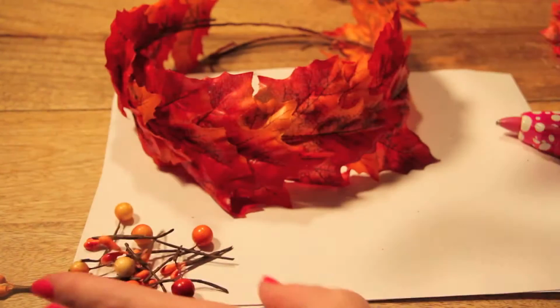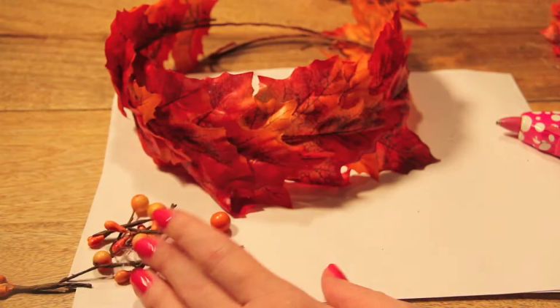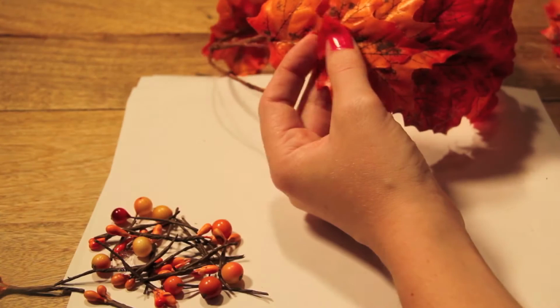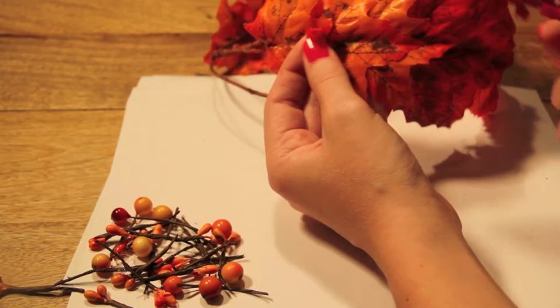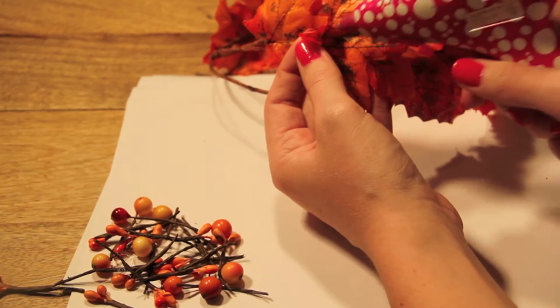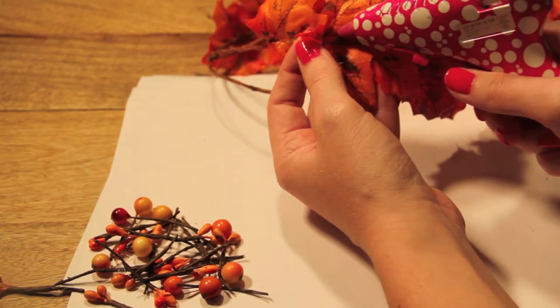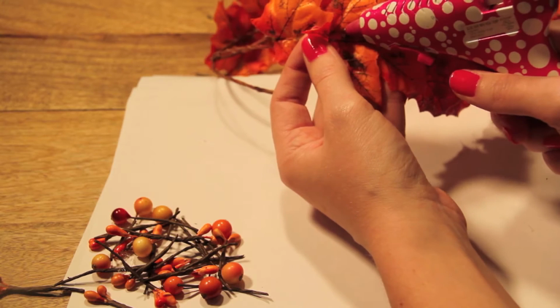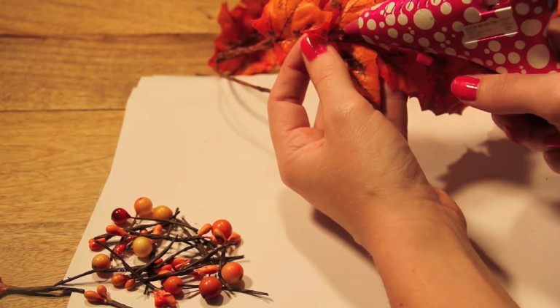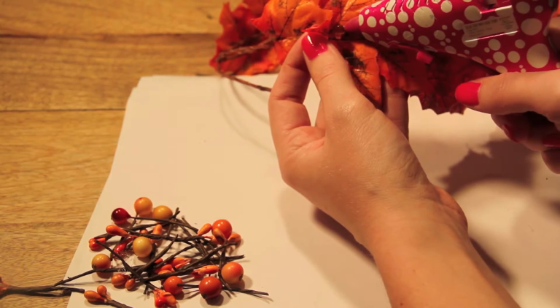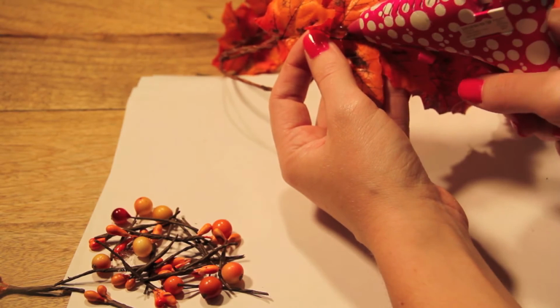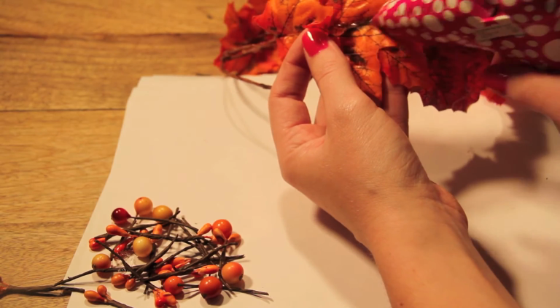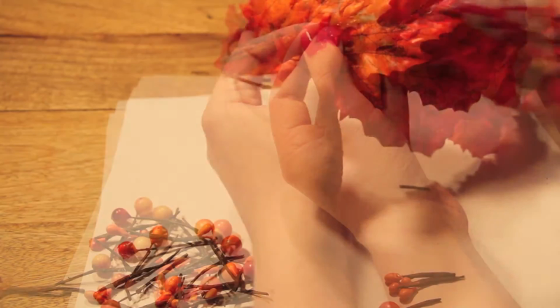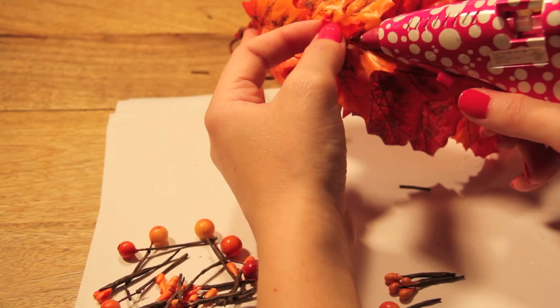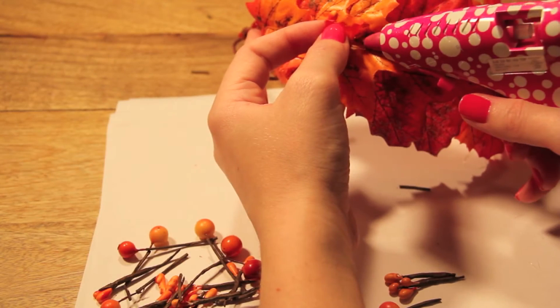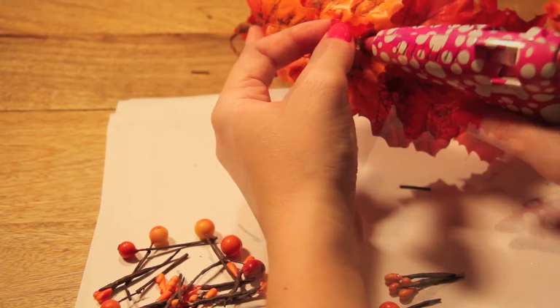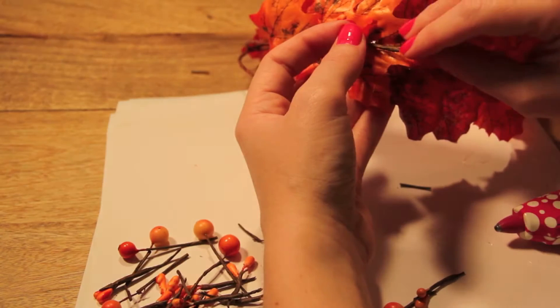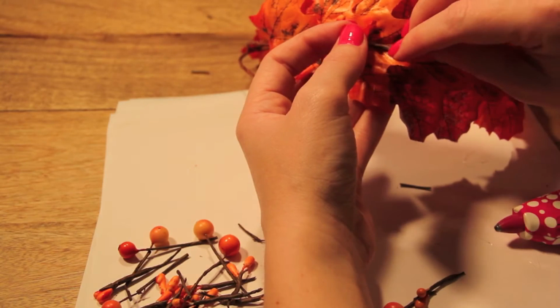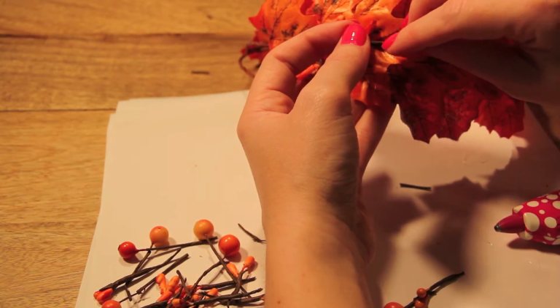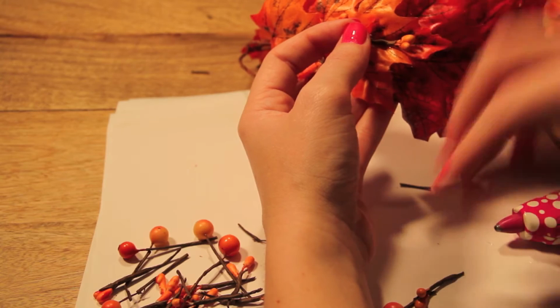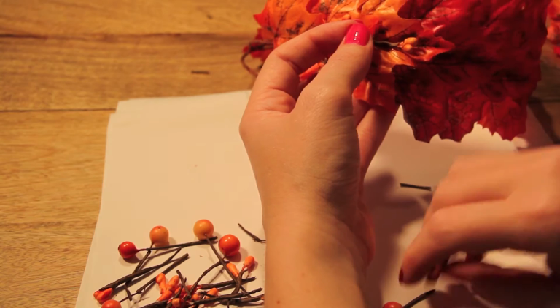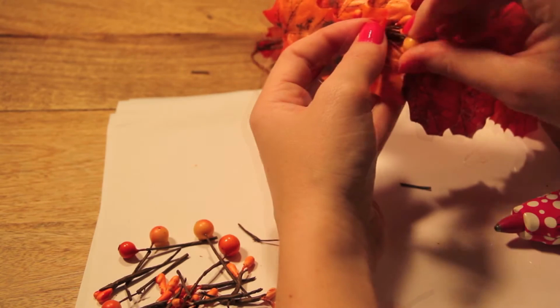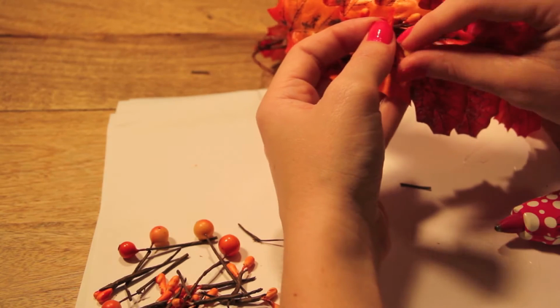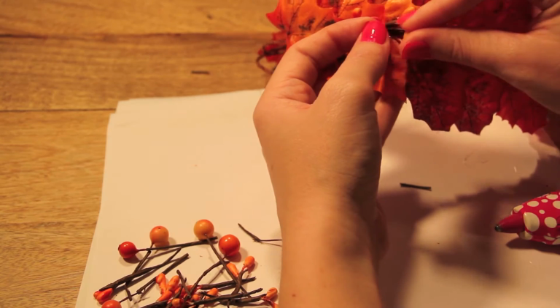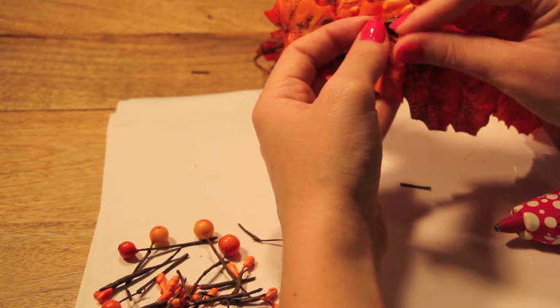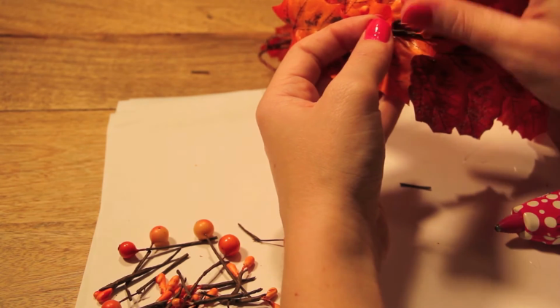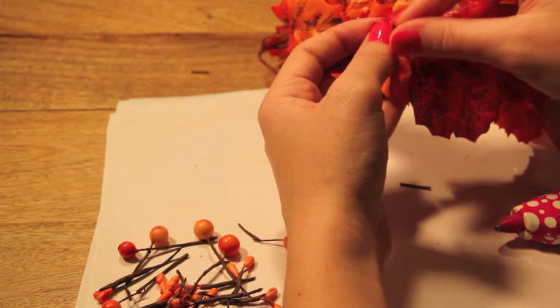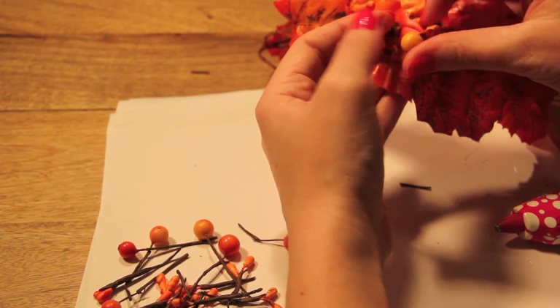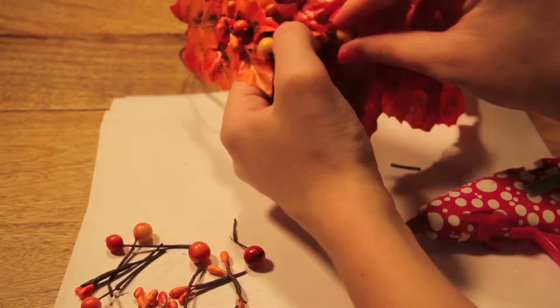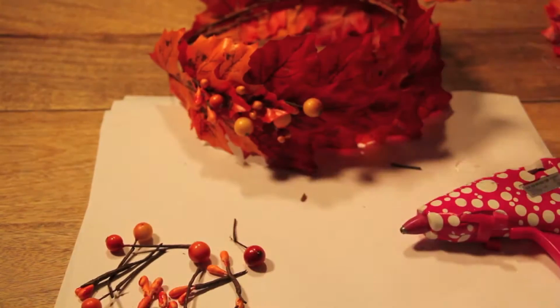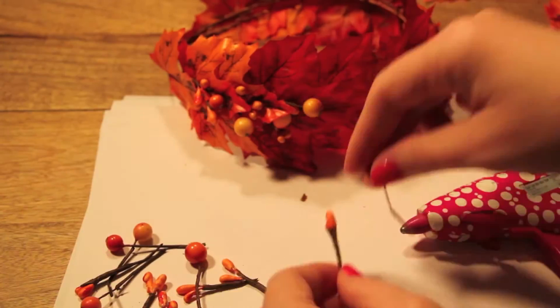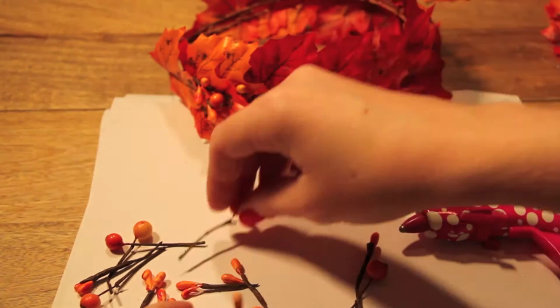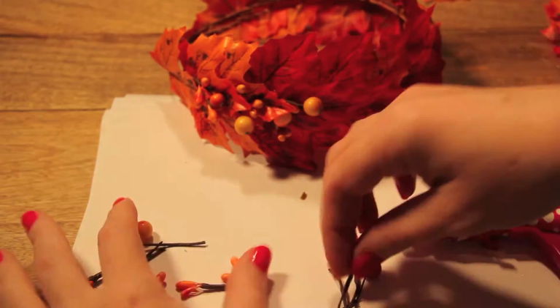Once the leaves are dried, I simply put another dash of glue between each of them and stuck in some of the berries. You don't necessarily need to use the same embellishments that I did — you could also use feathers, long grasses, or even more leaves in varying colors.